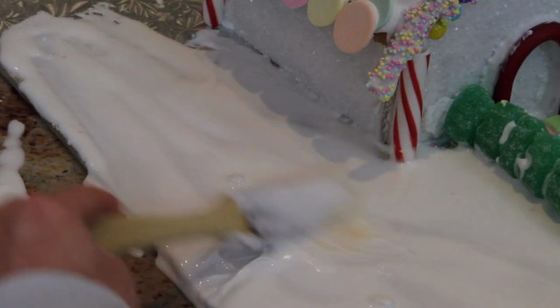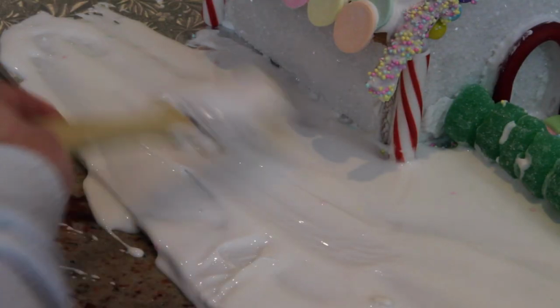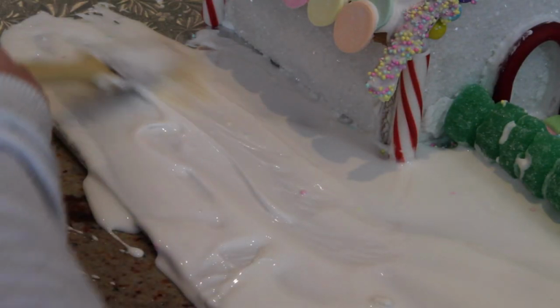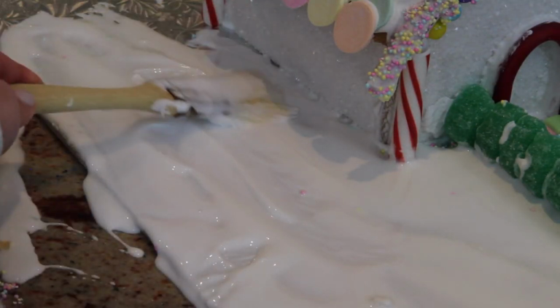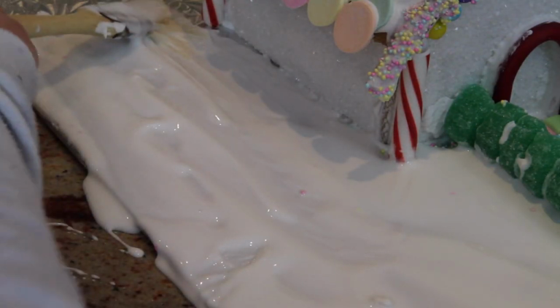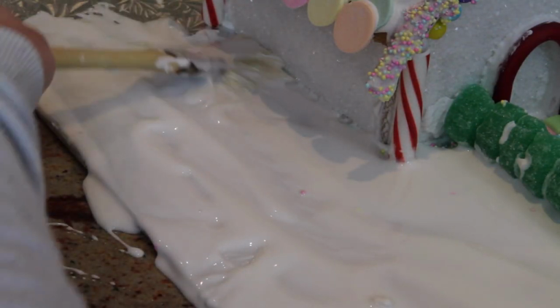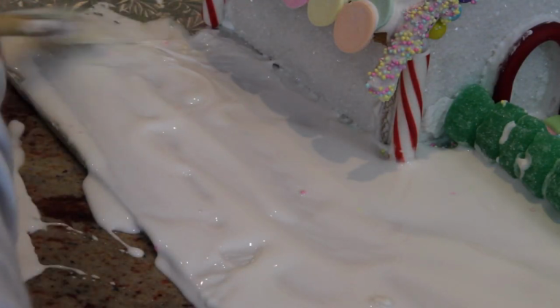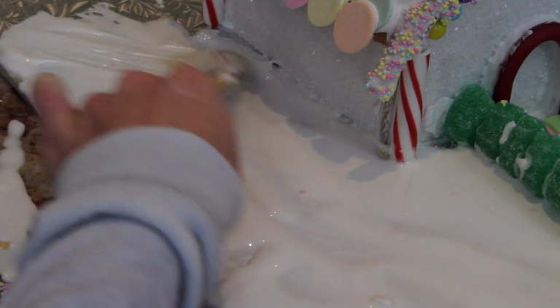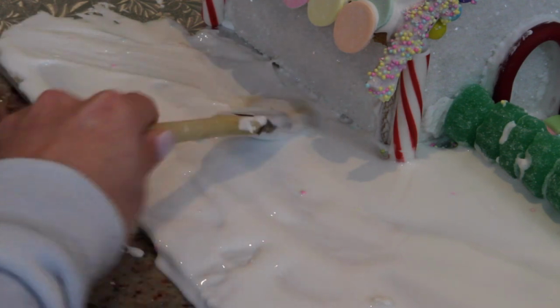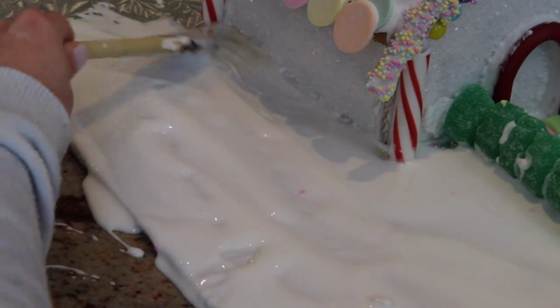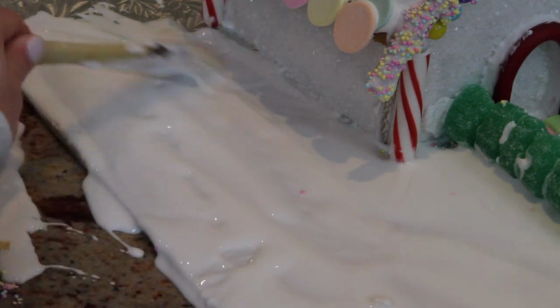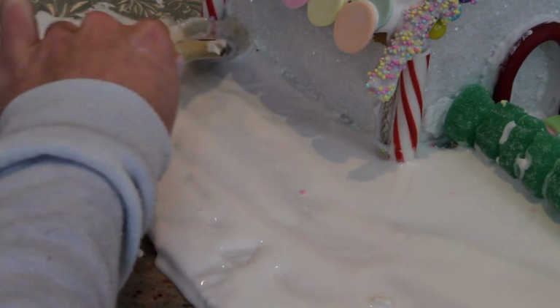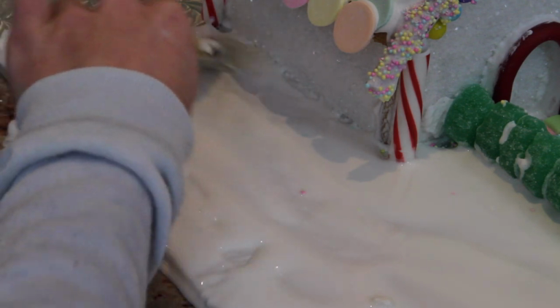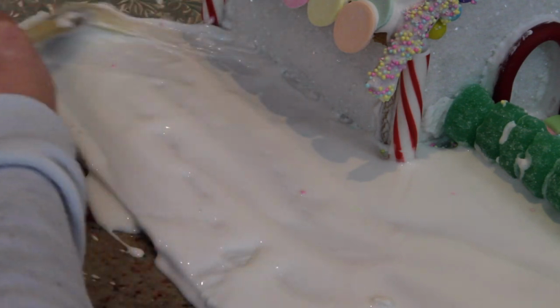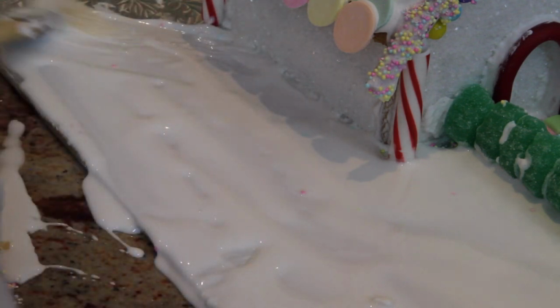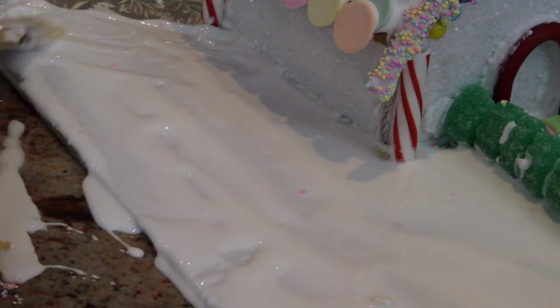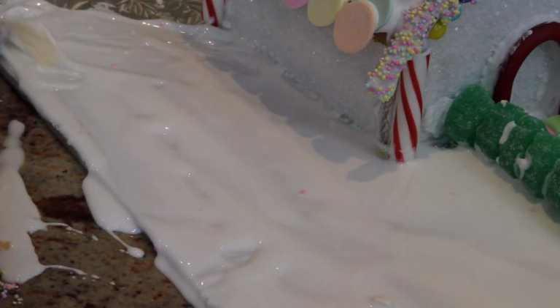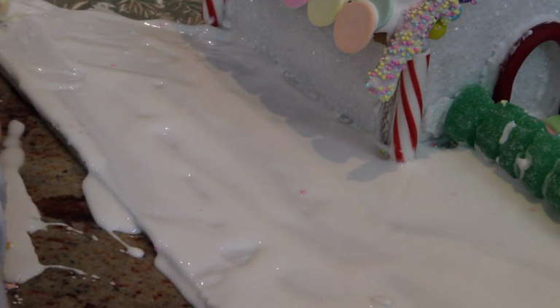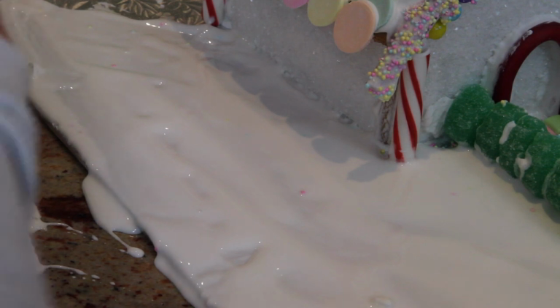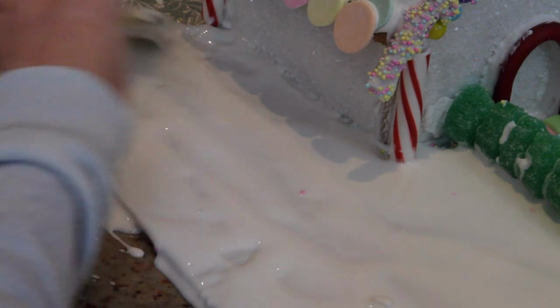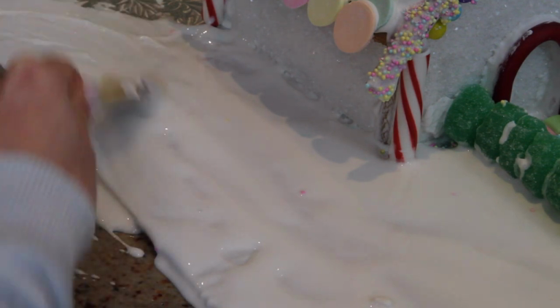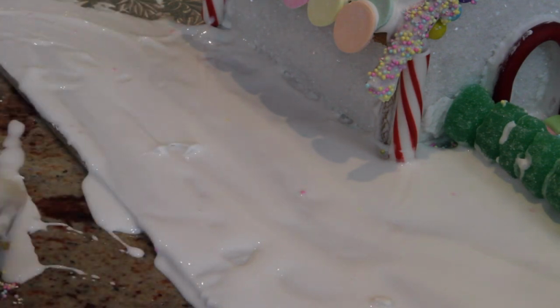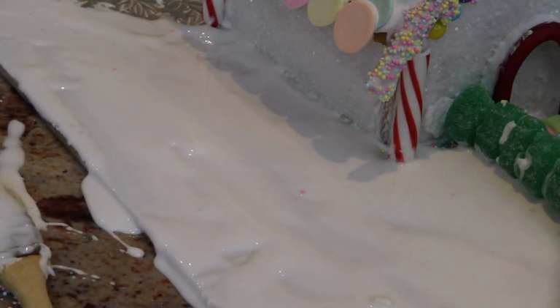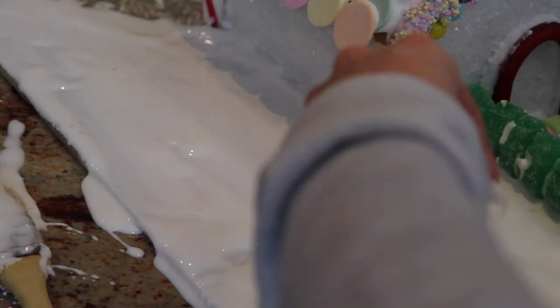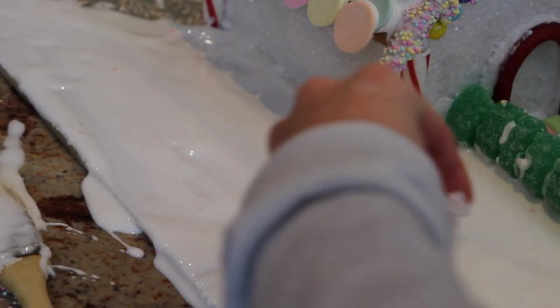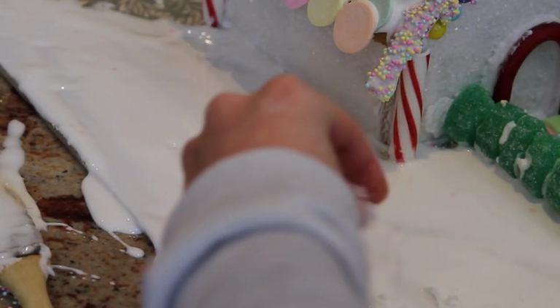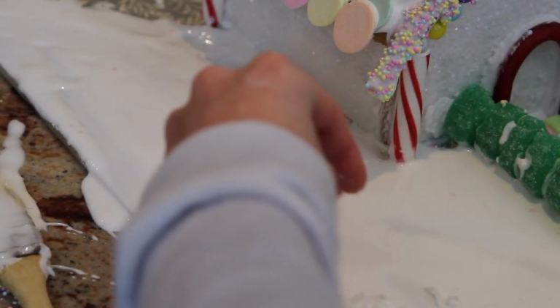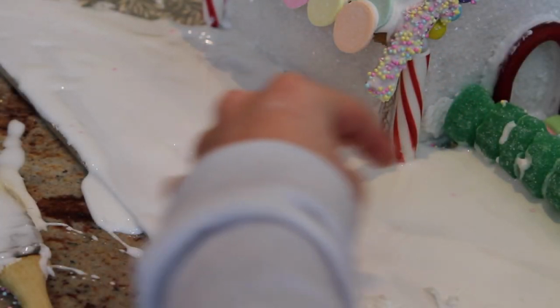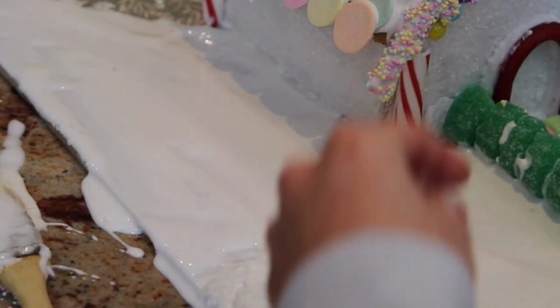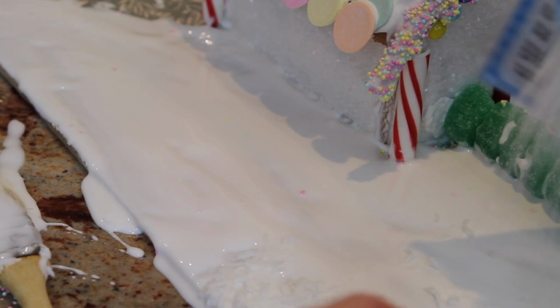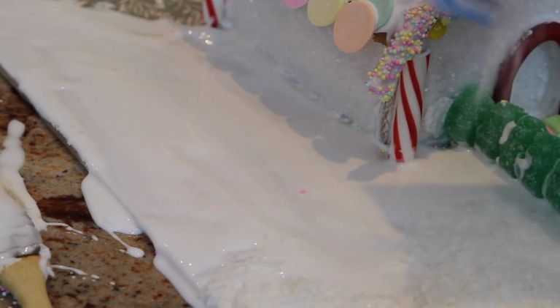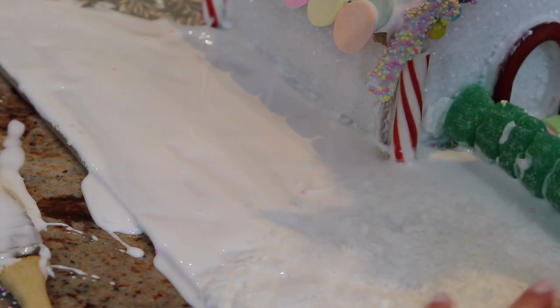To make the snow, all you're going to want to do is take your paintbrush and dip it in the royal icing and paint it on the board or whatever surface your gingerbread house is sitting on, and then grab some coconut and sprinkle that all over the top.